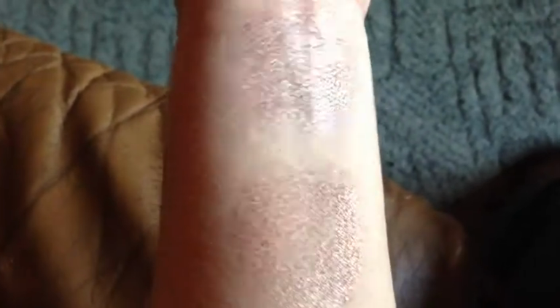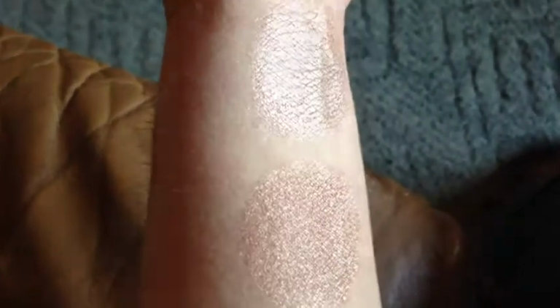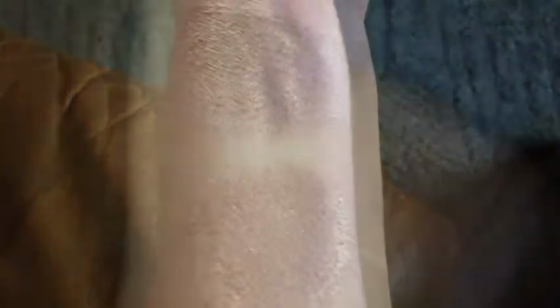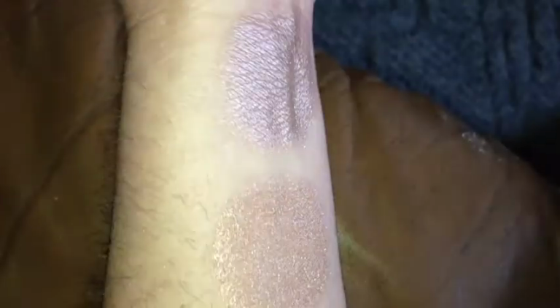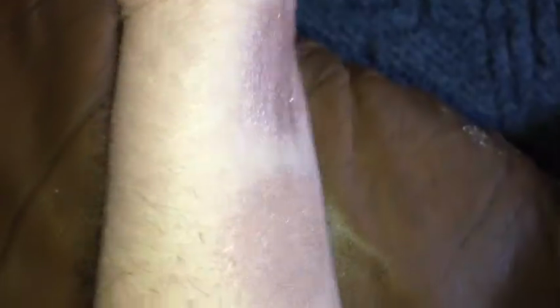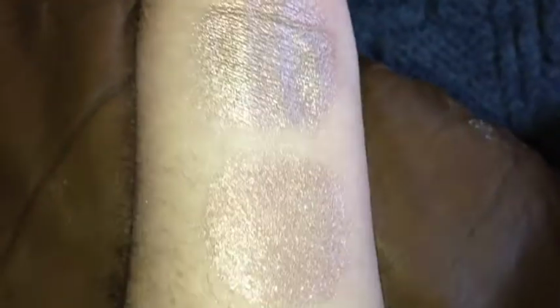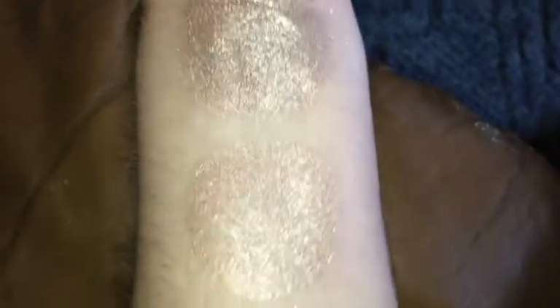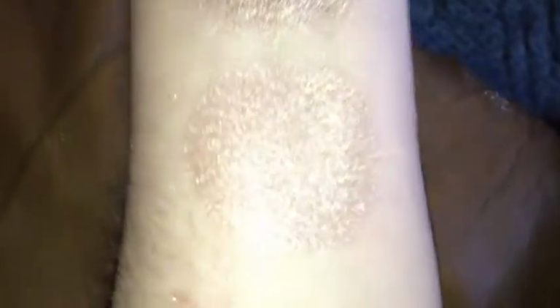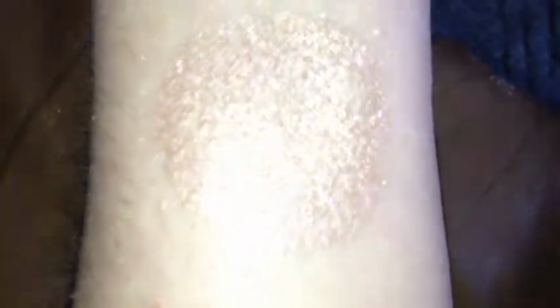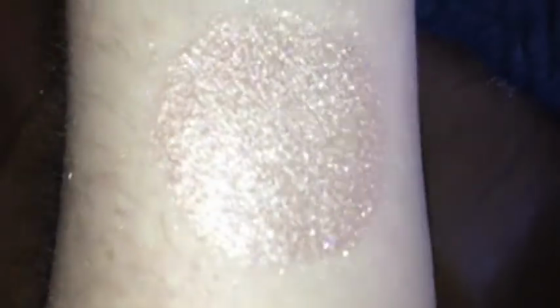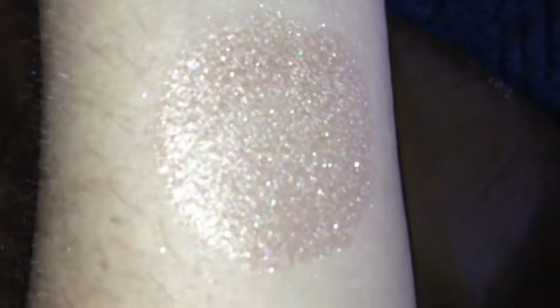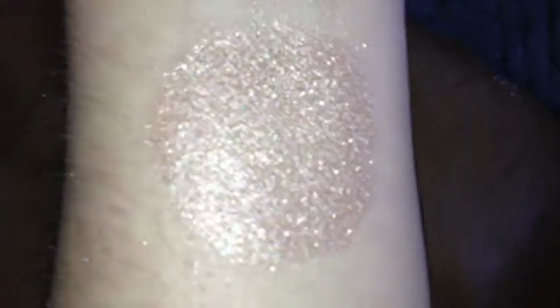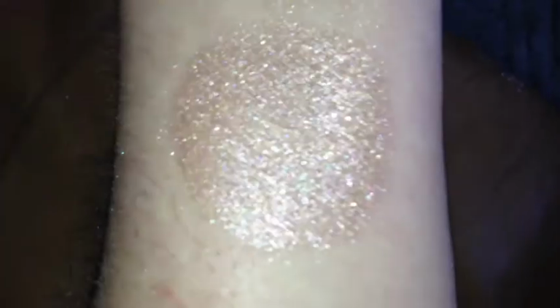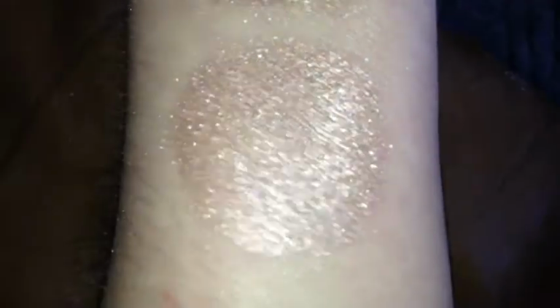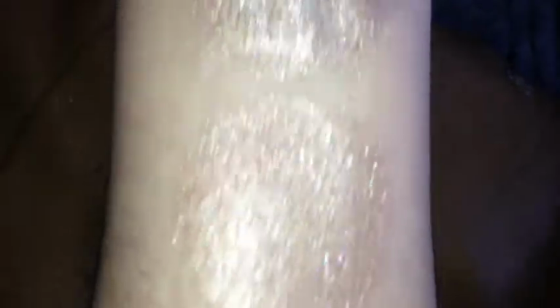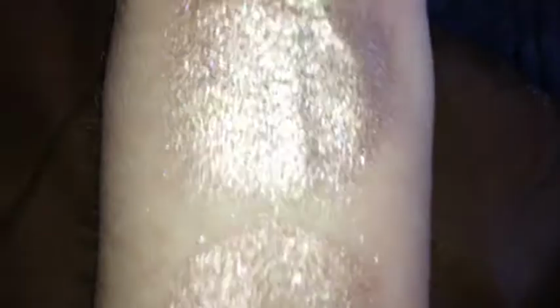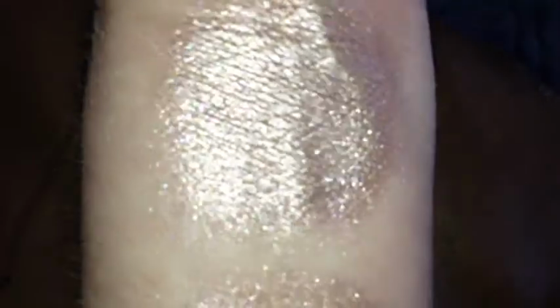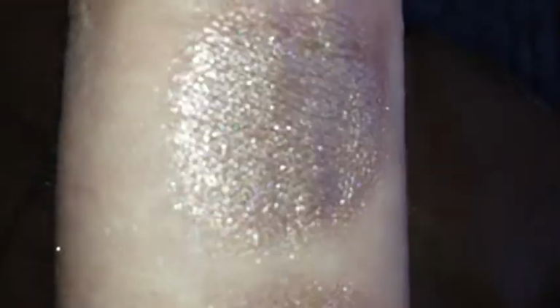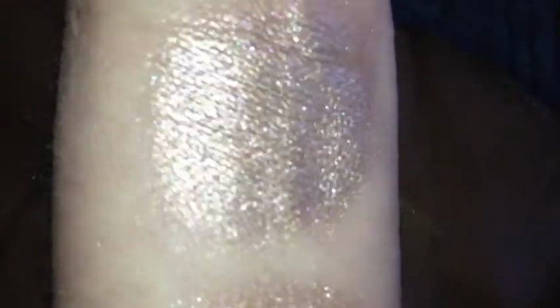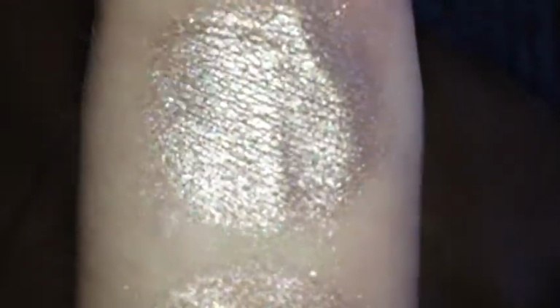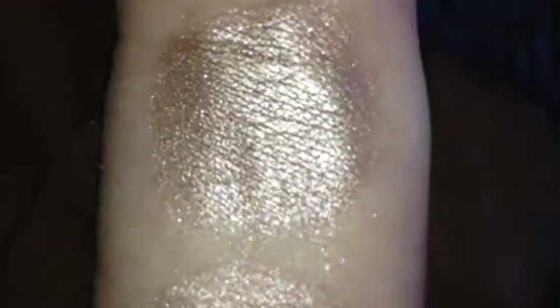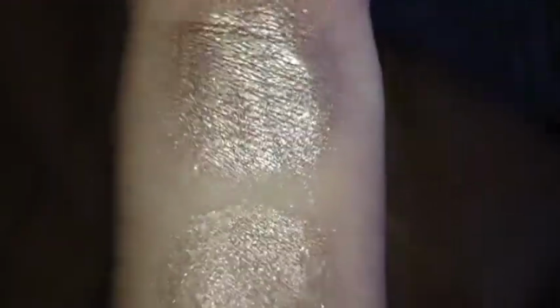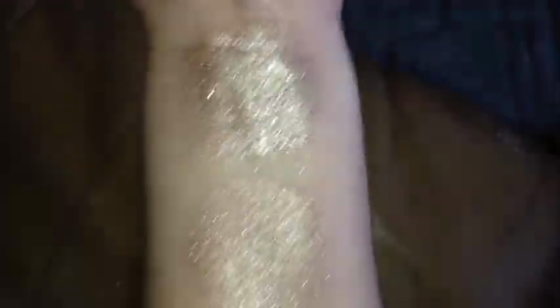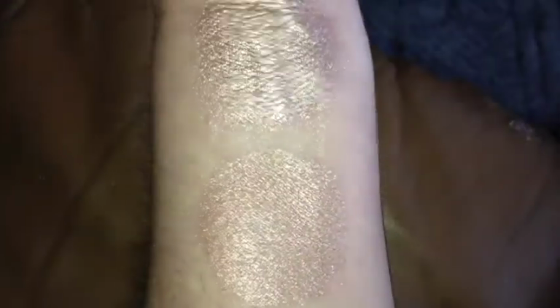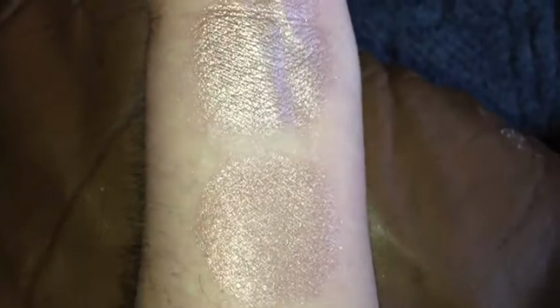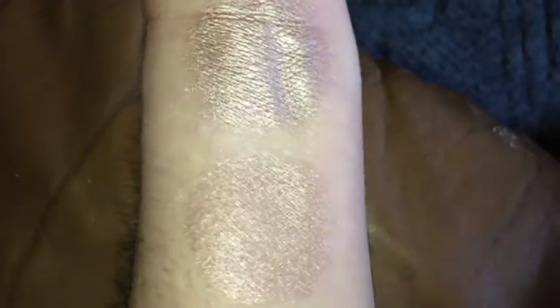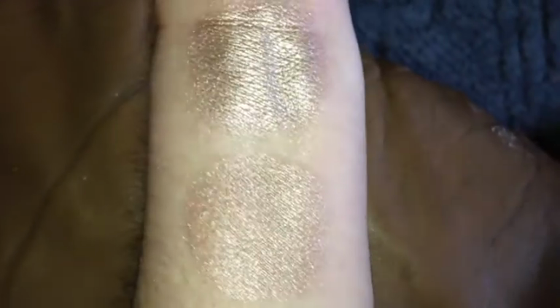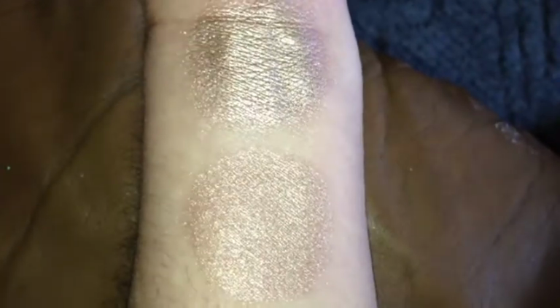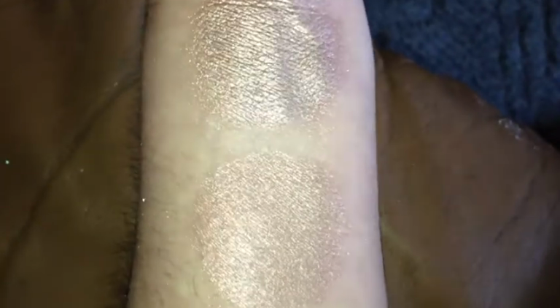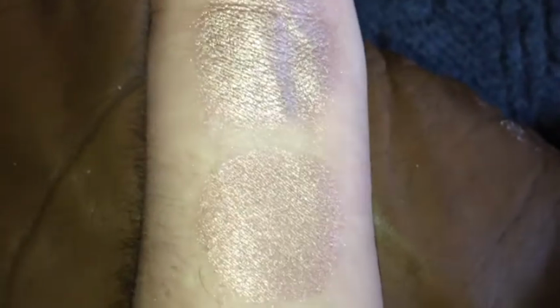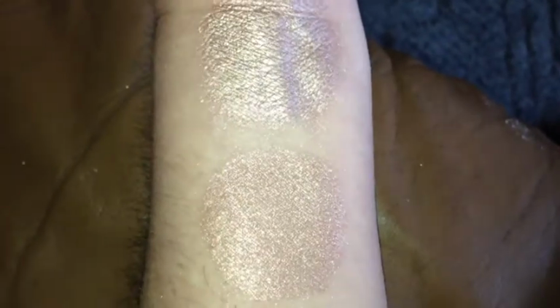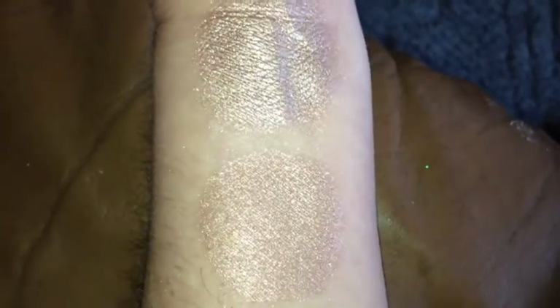This is Artifact under LED flash. And that is without primer. And that is with primer. And once again, this is Artifact.